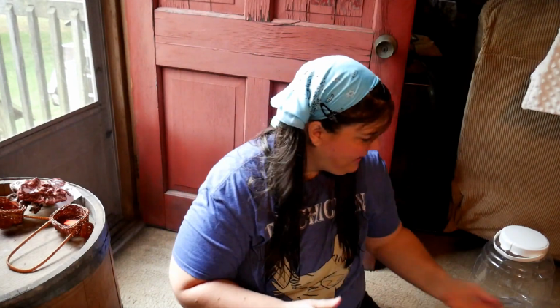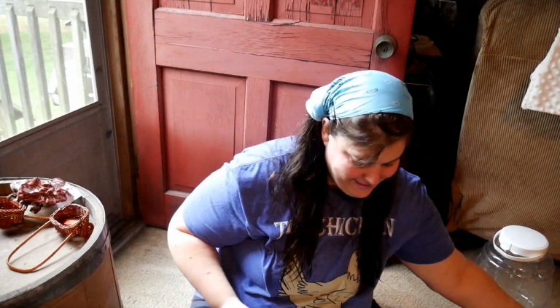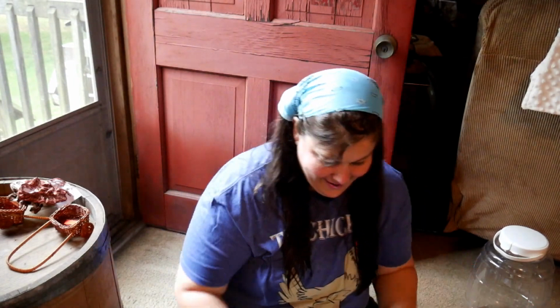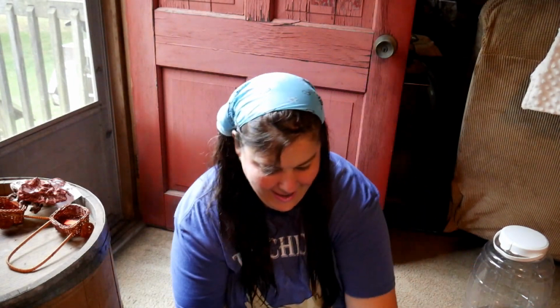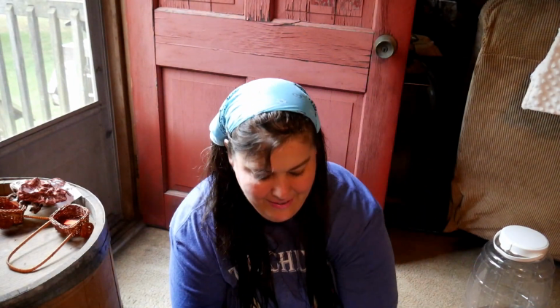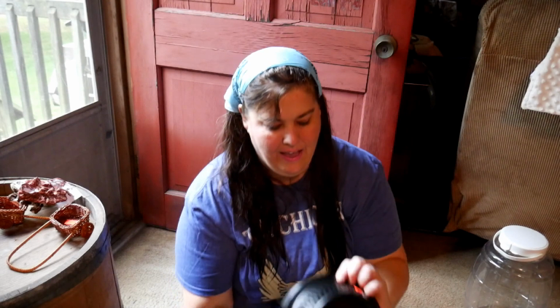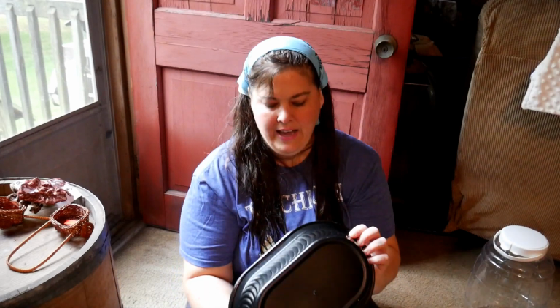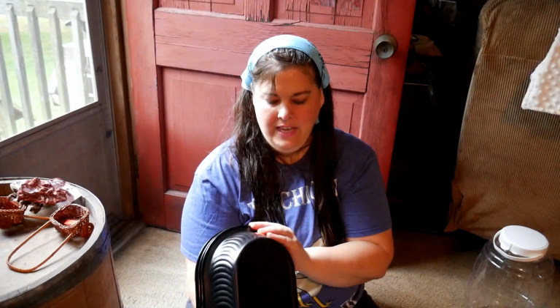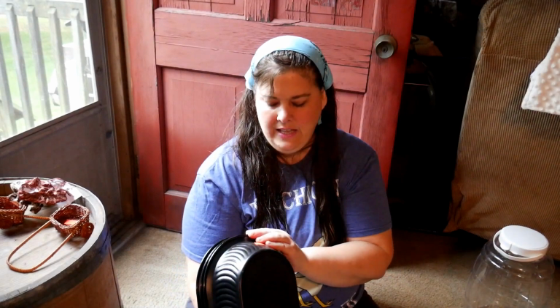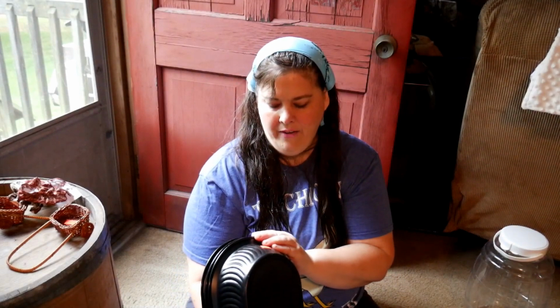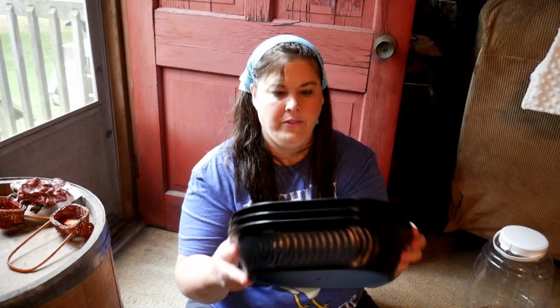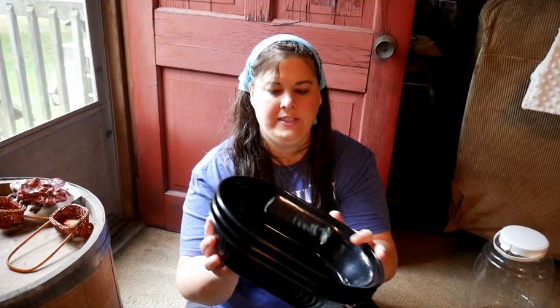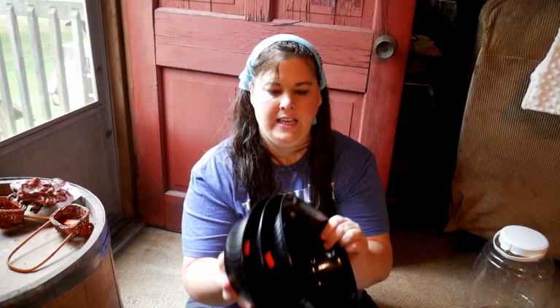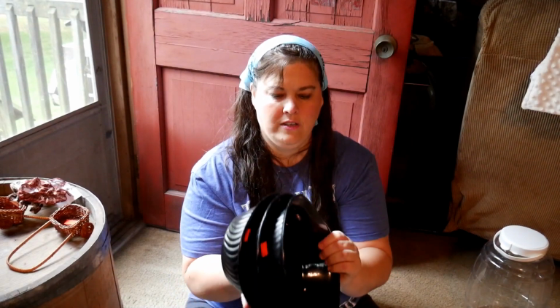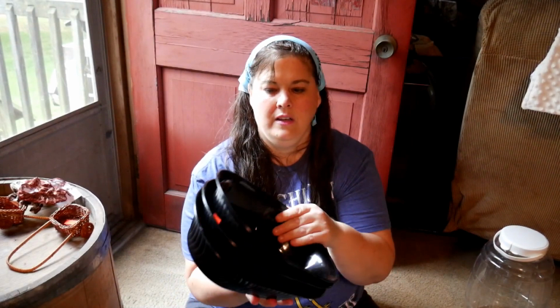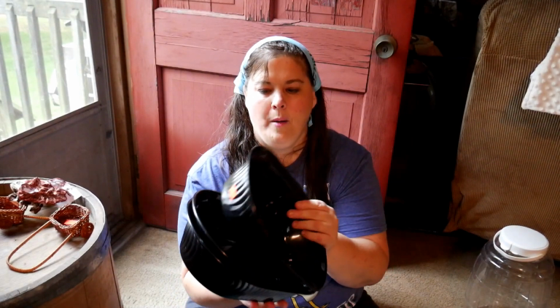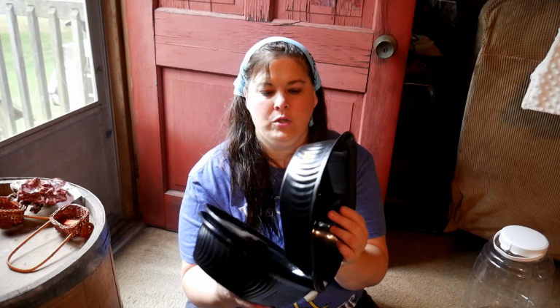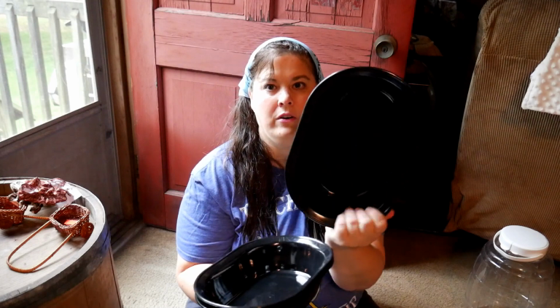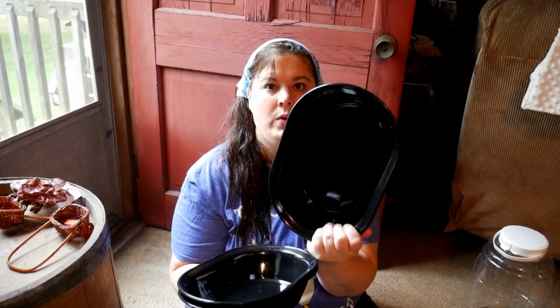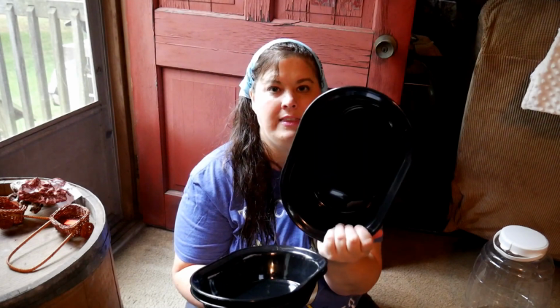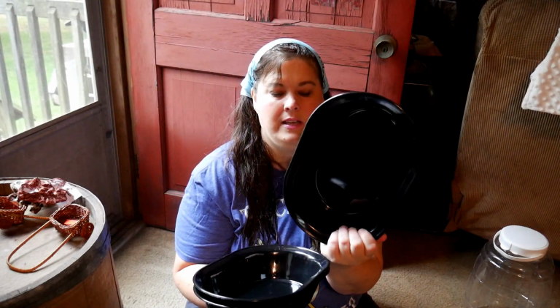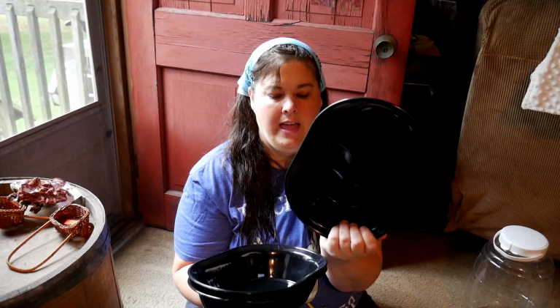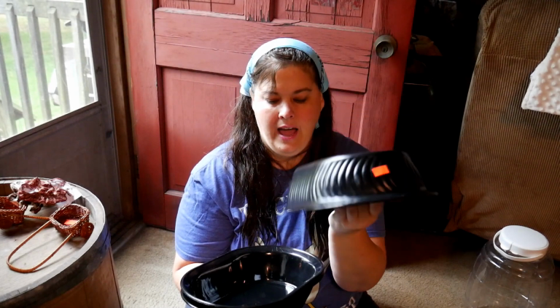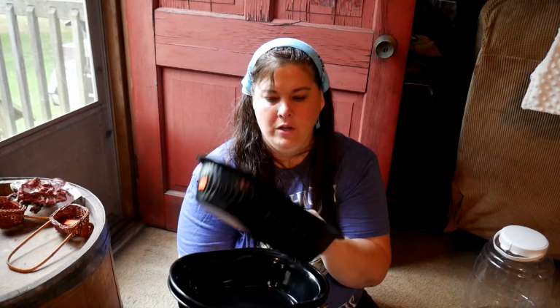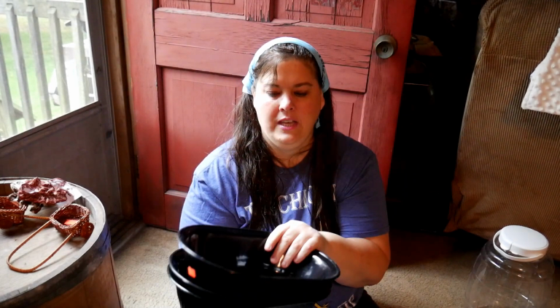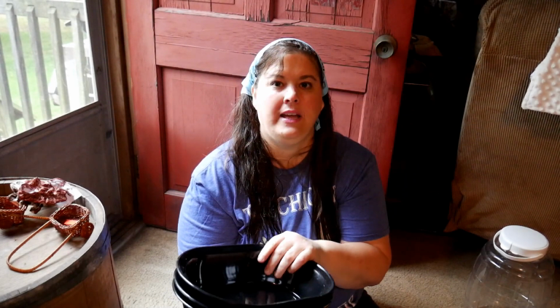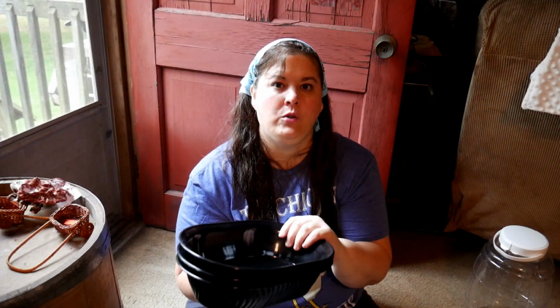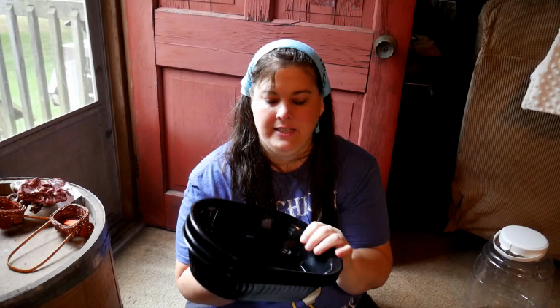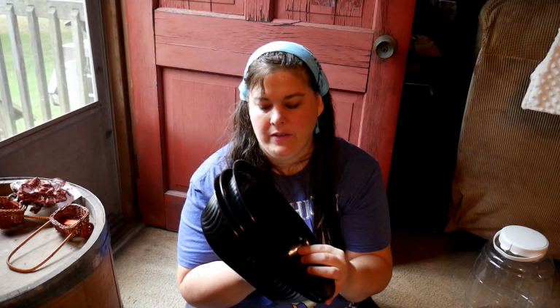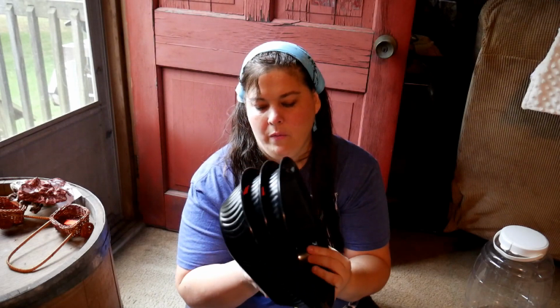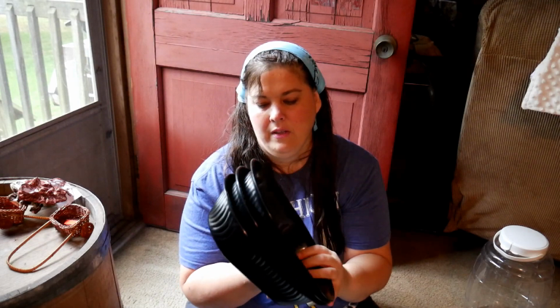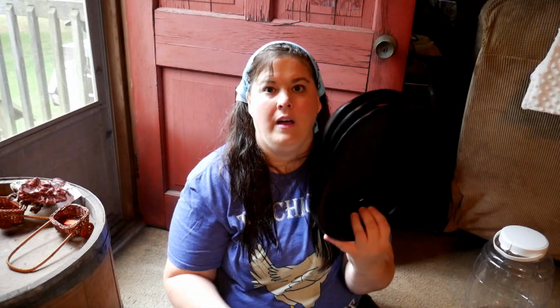I got these trays and they were half off for 35 cents each. They're just regular trays and I'm going to use these when I dehydrate my stuff — I'm always using things like this.